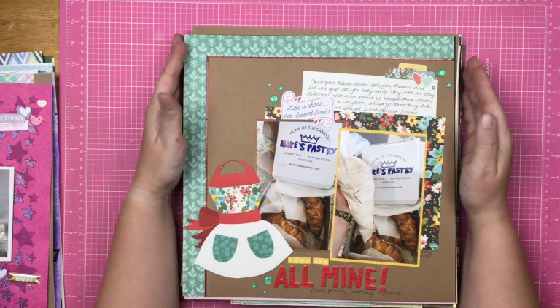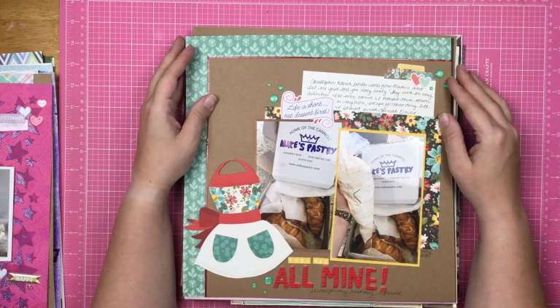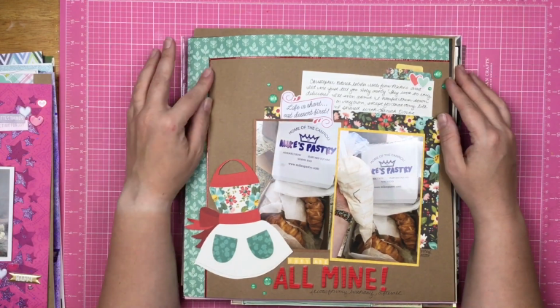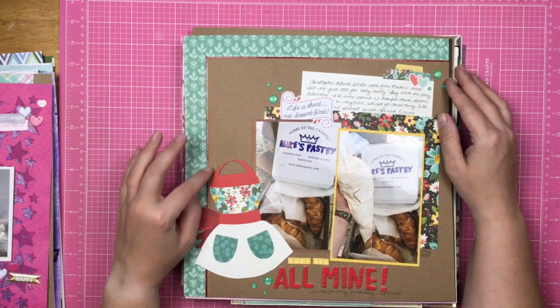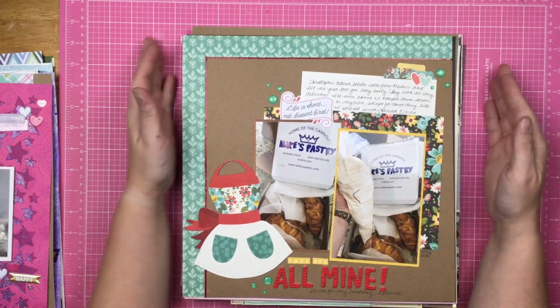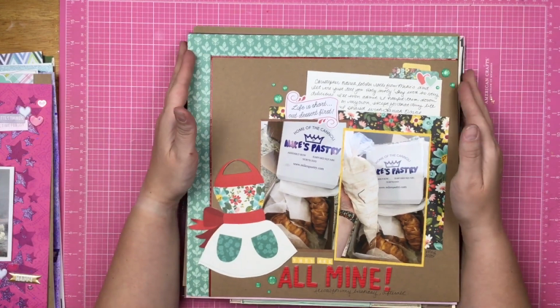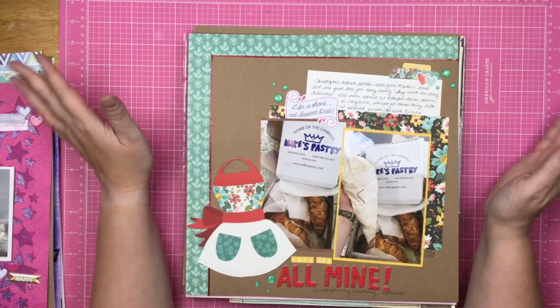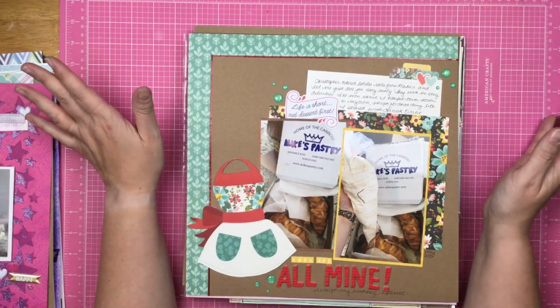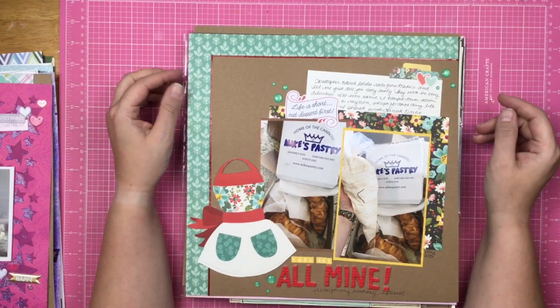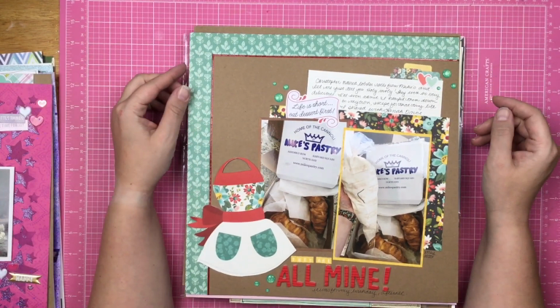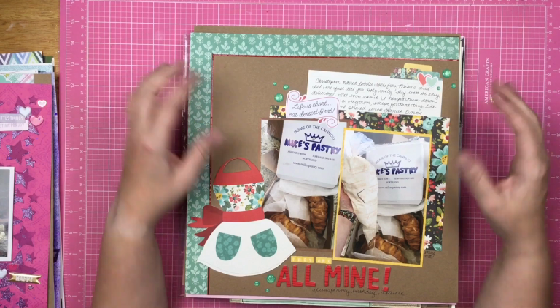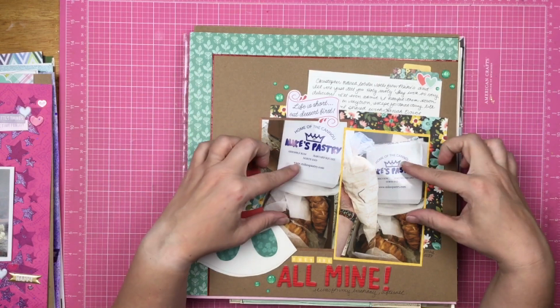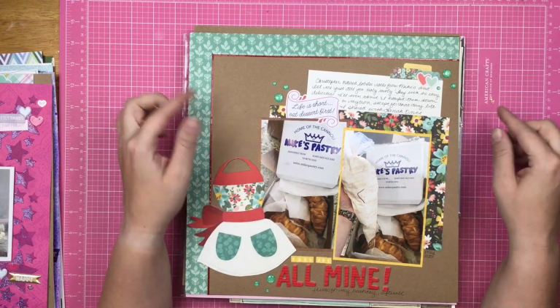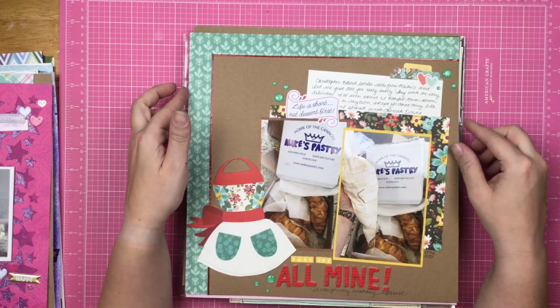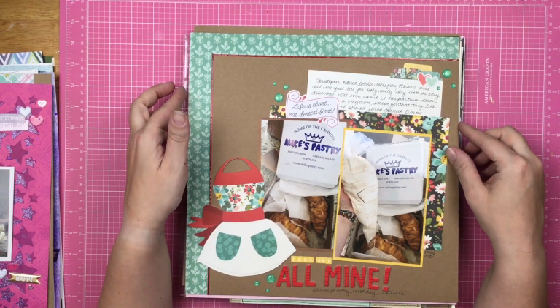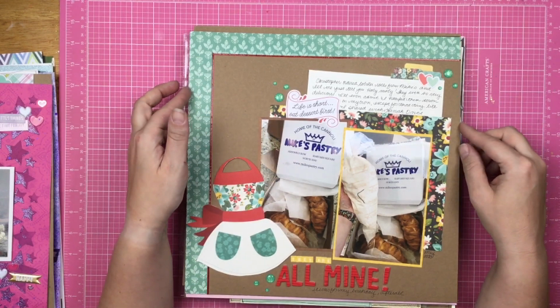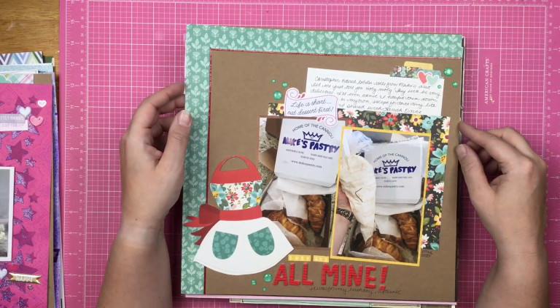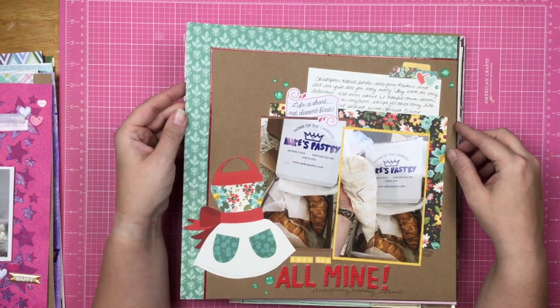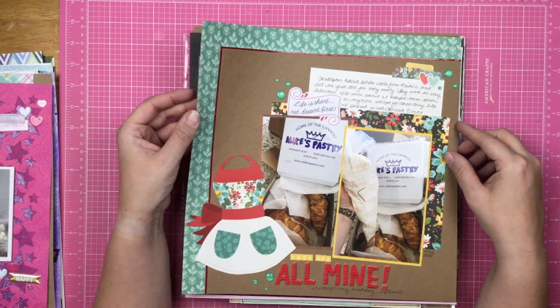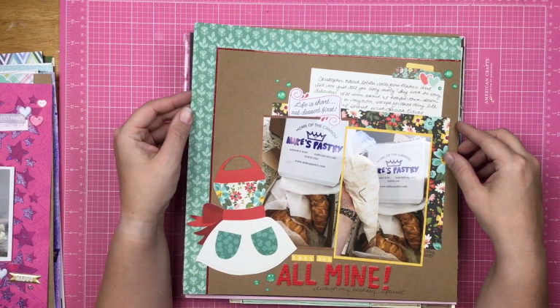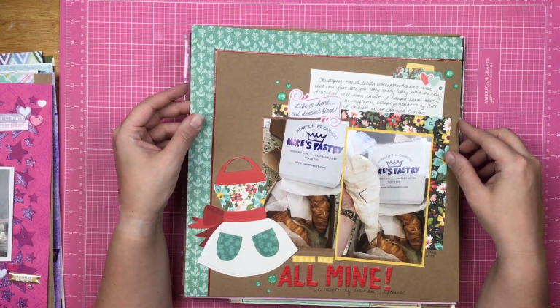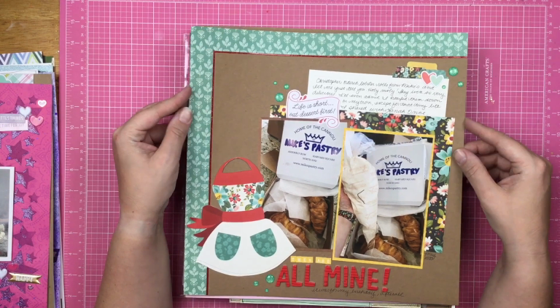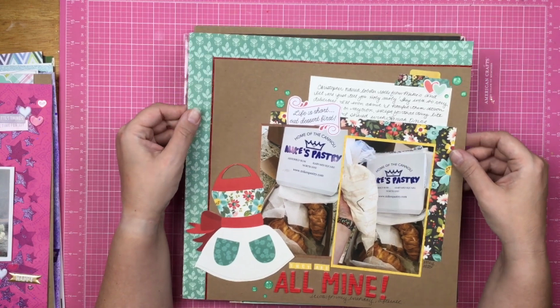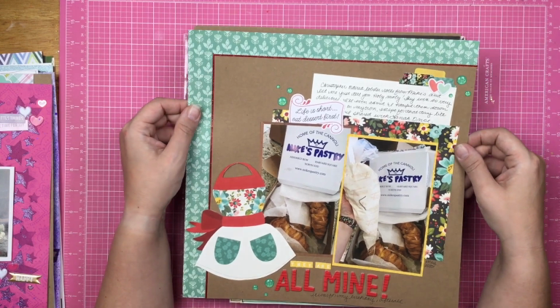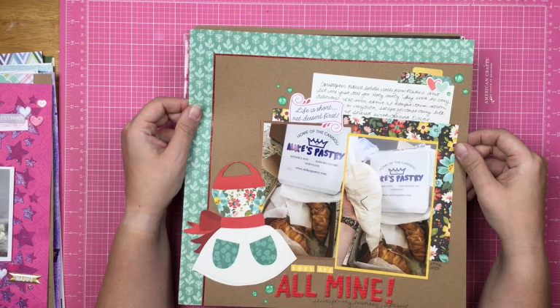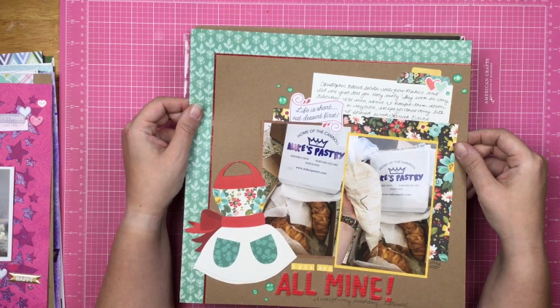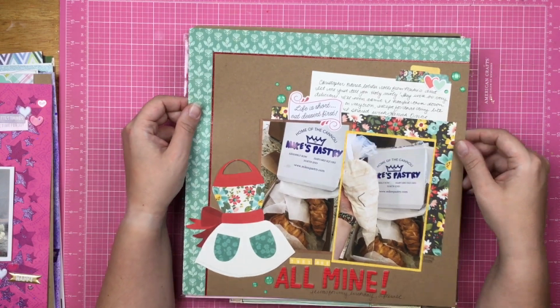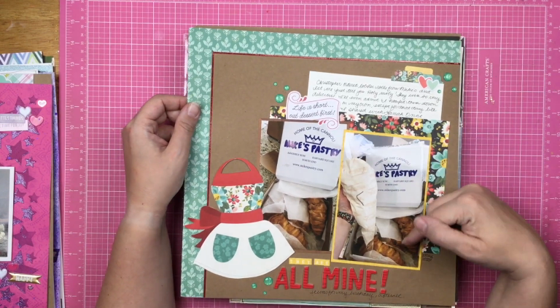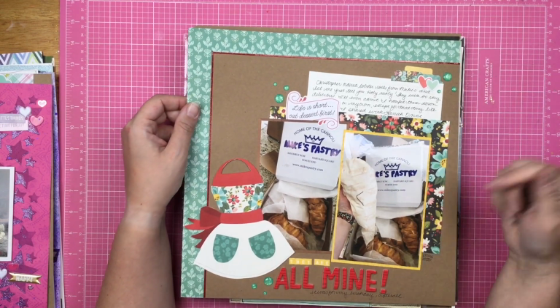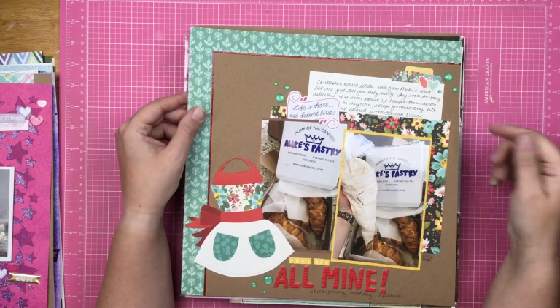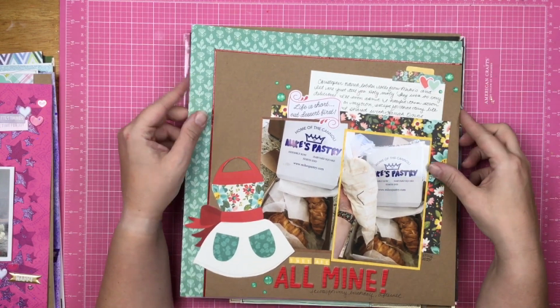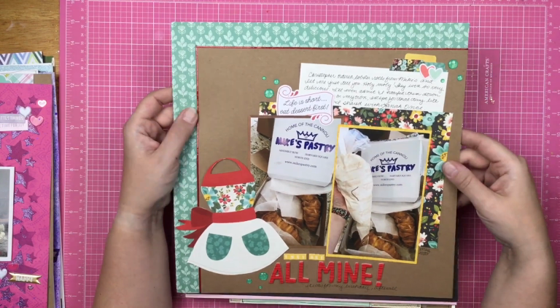This layout is one I created with my Love from Lizzie card kit. These are pastries that I got for my 40th birthday, and they are lobster rolls — and oh my goodness, they're the best.